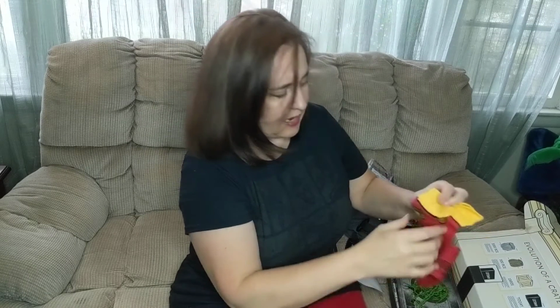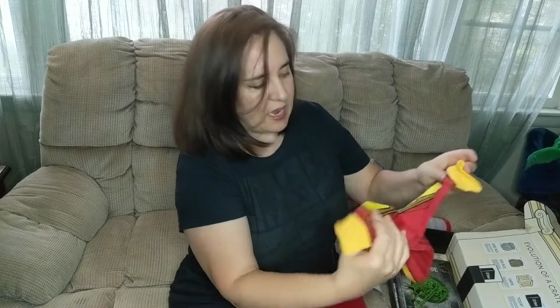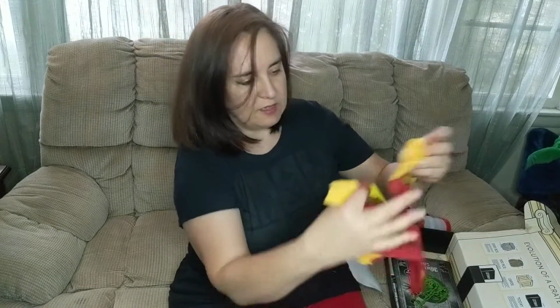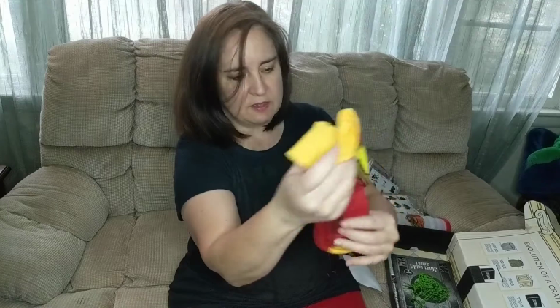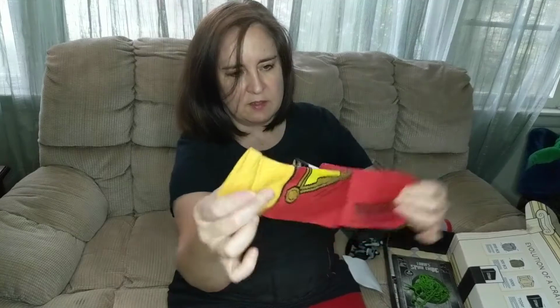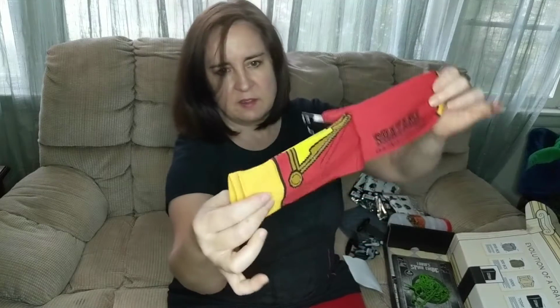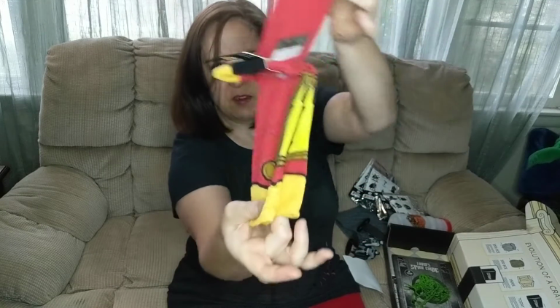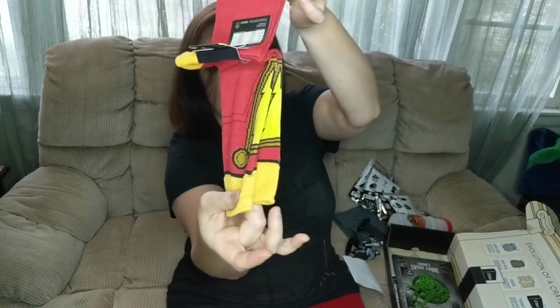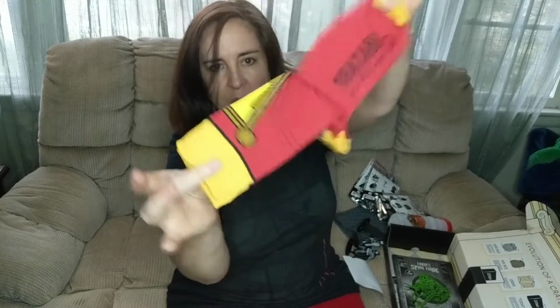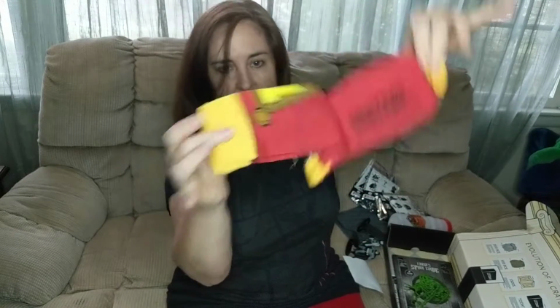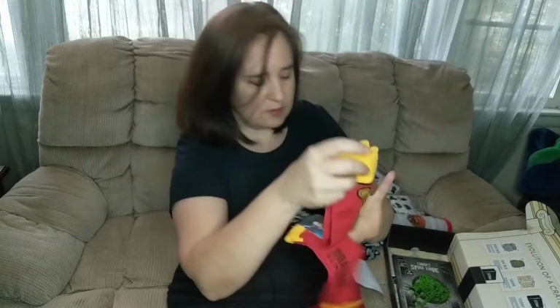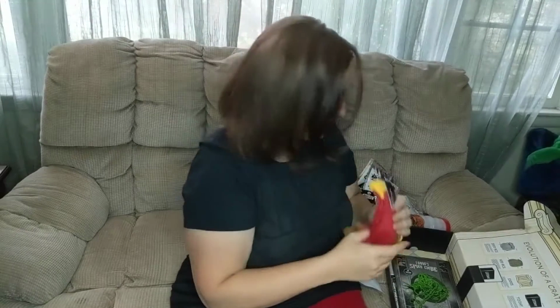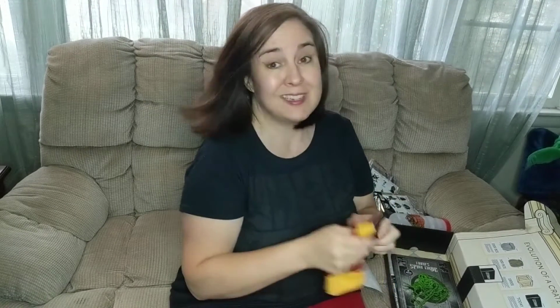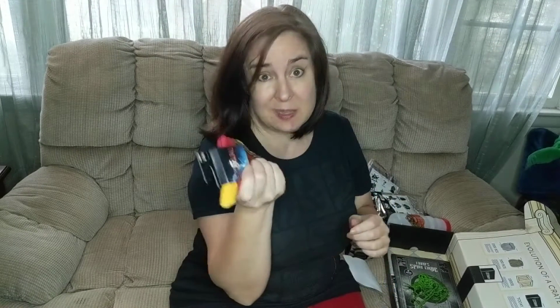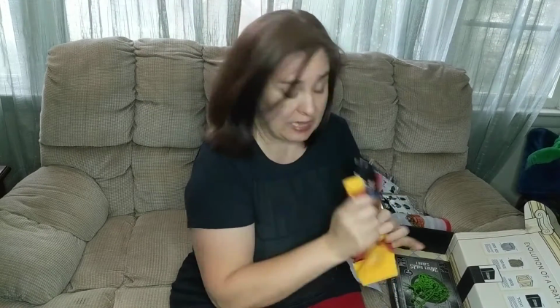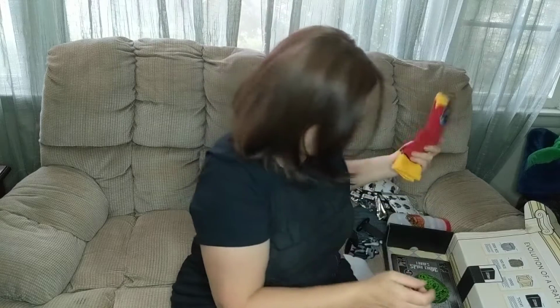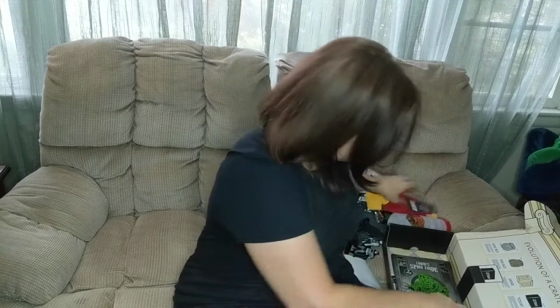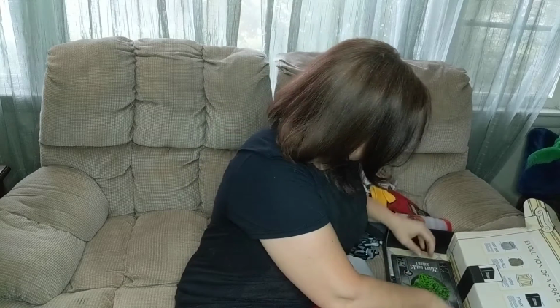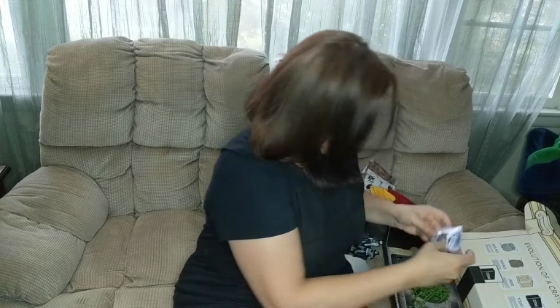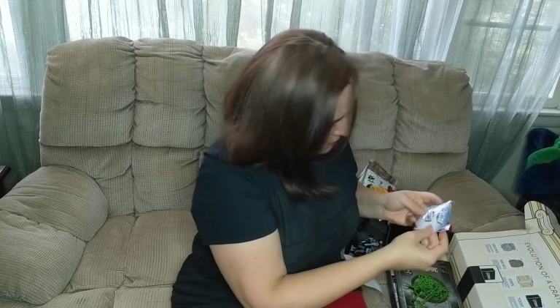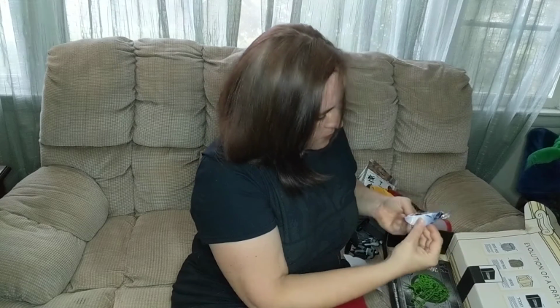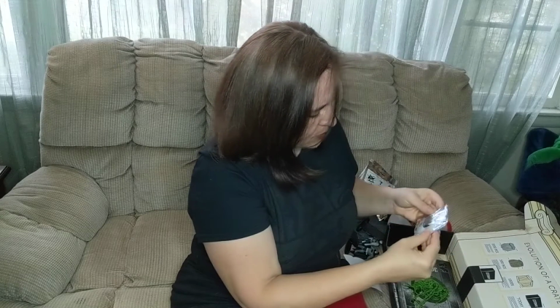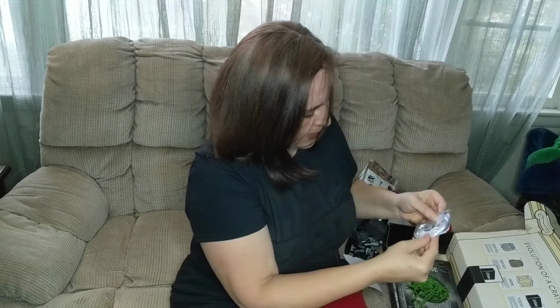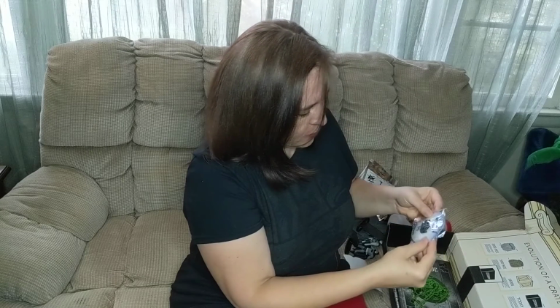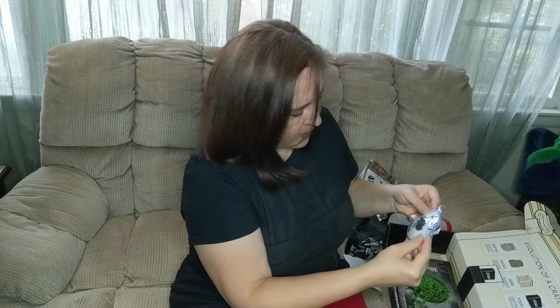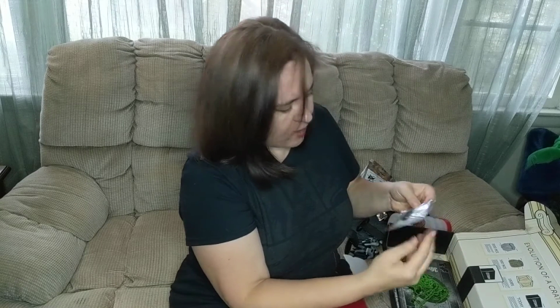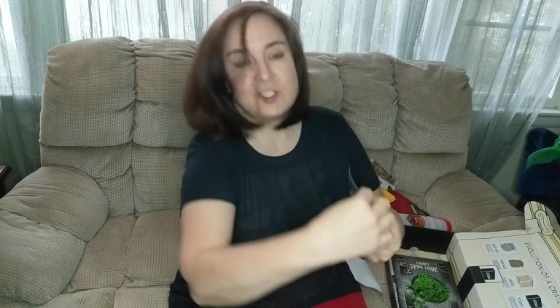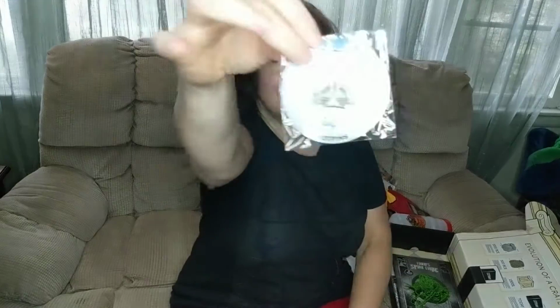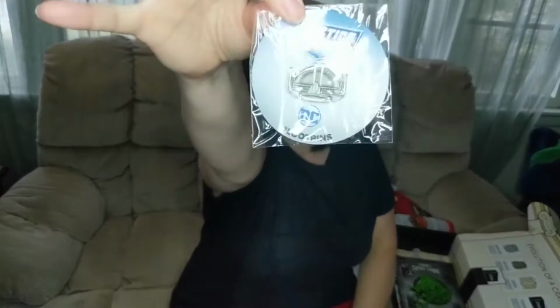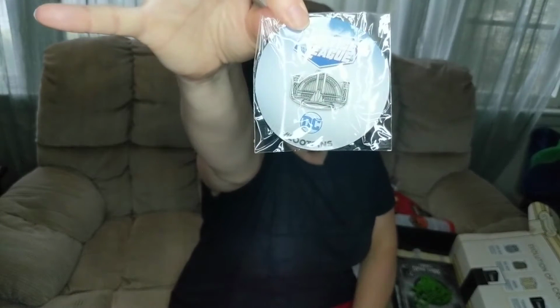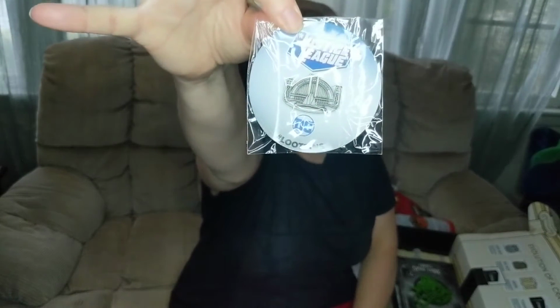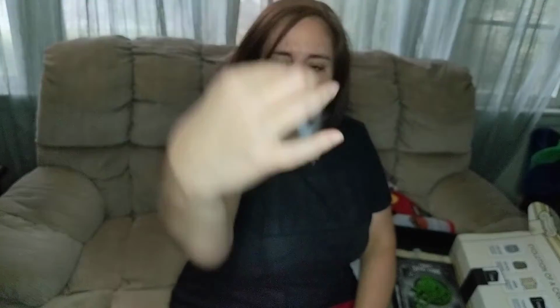Shazam socks. Cool. Again, like I said, I typically like the wearables. I like the loot pin — it's the Hall of Justice. Pretty cool.